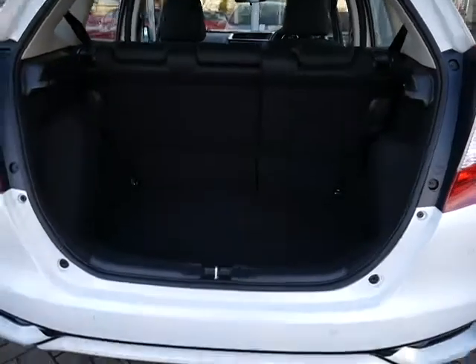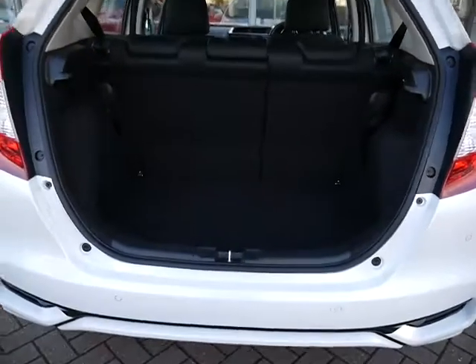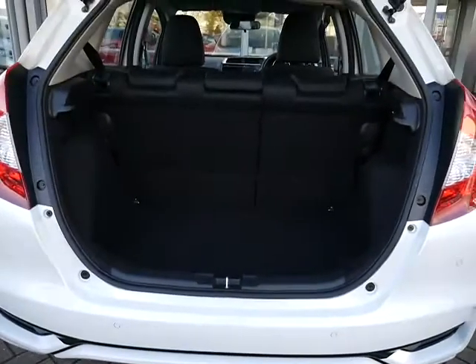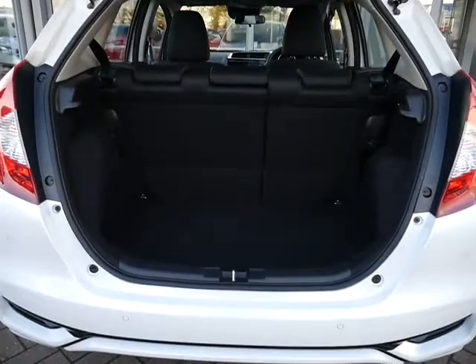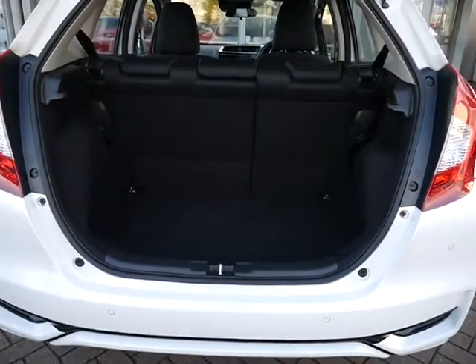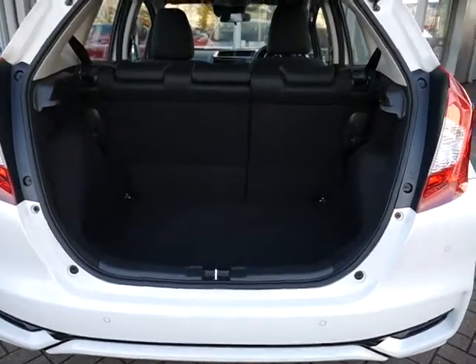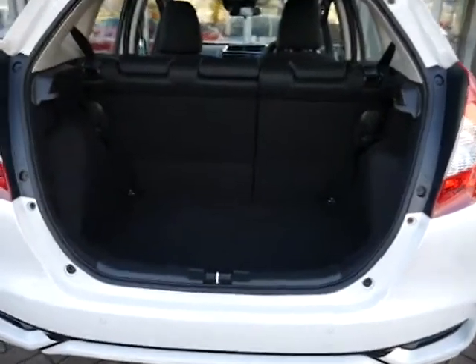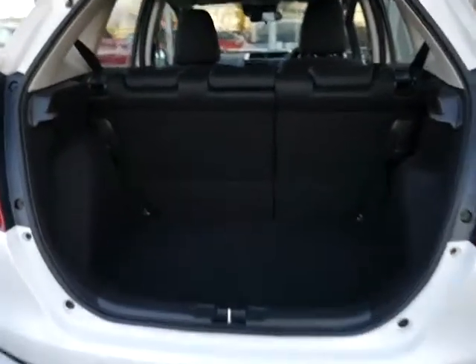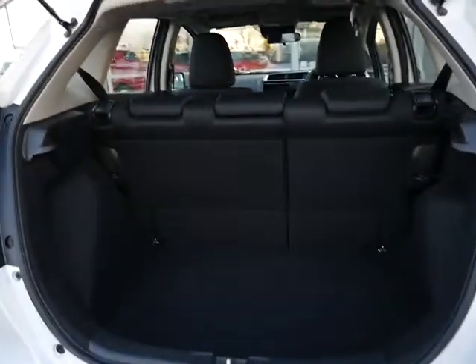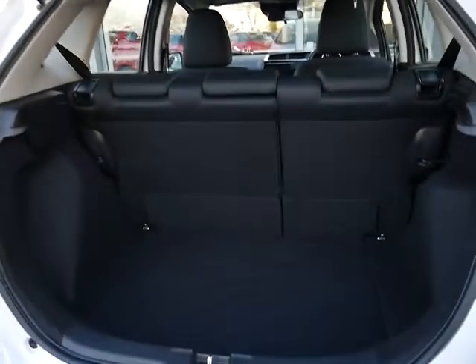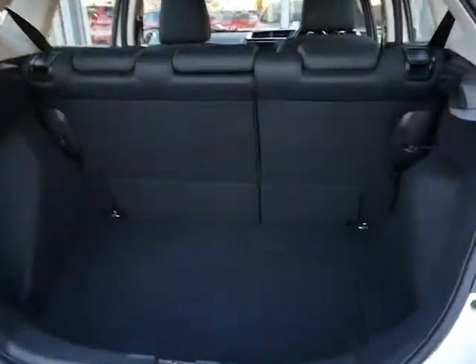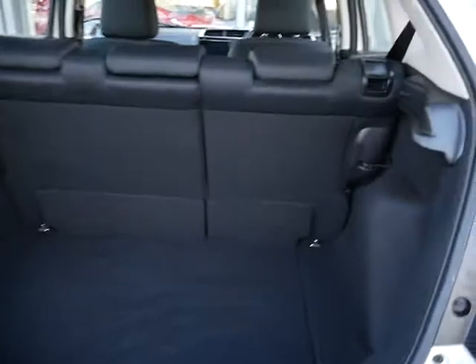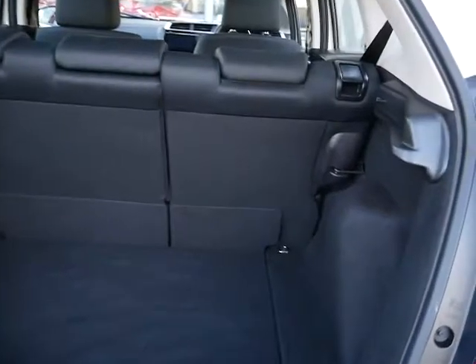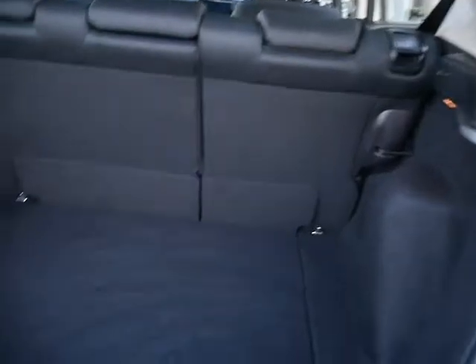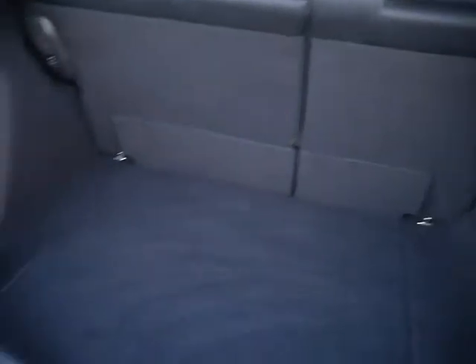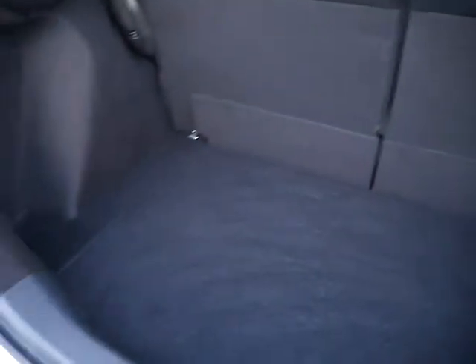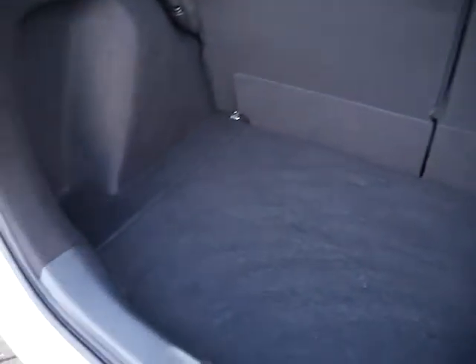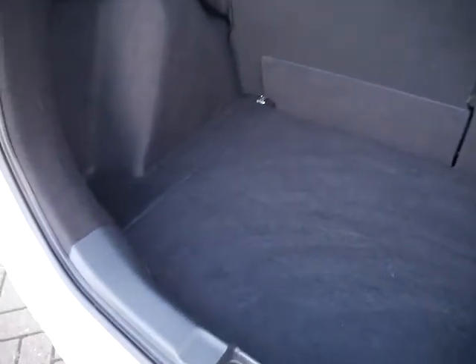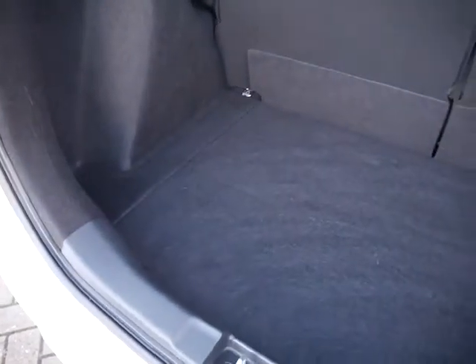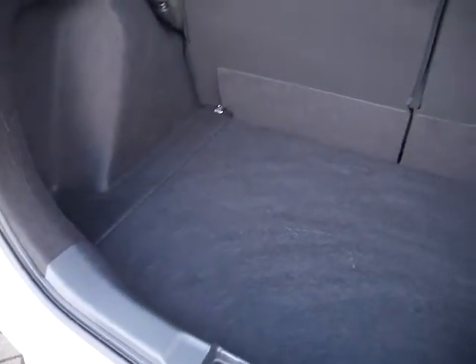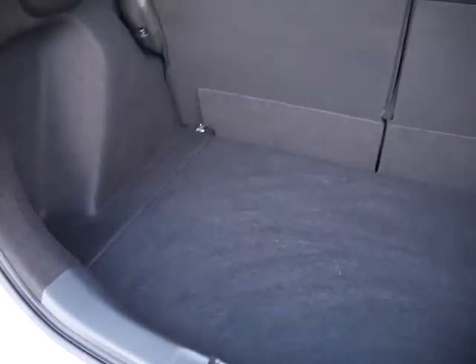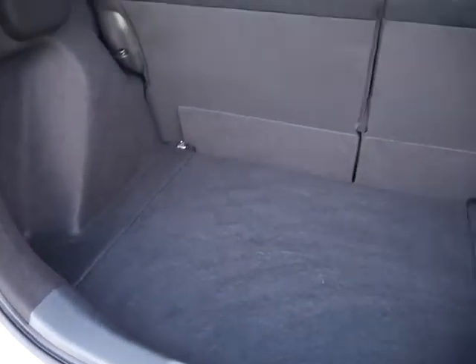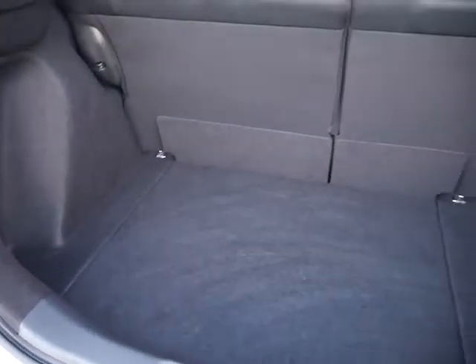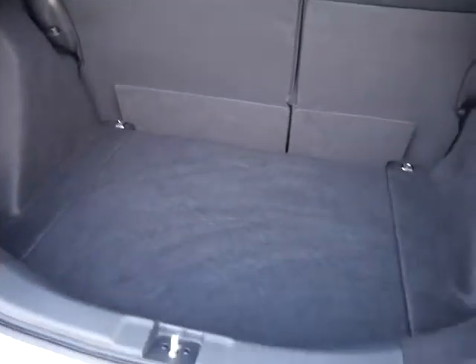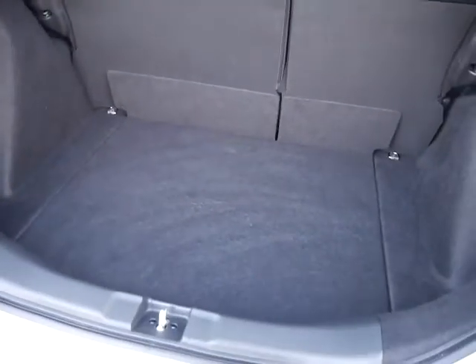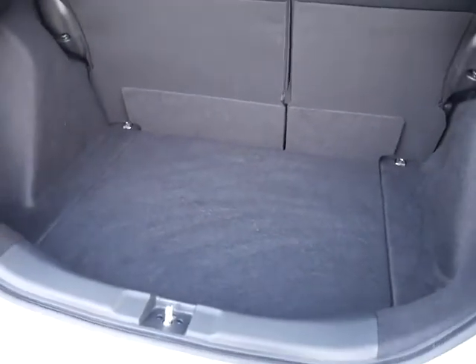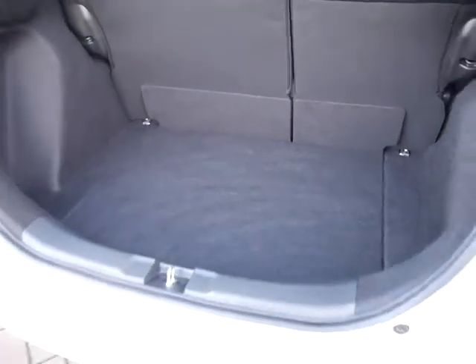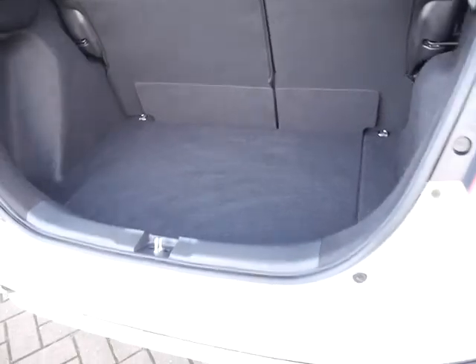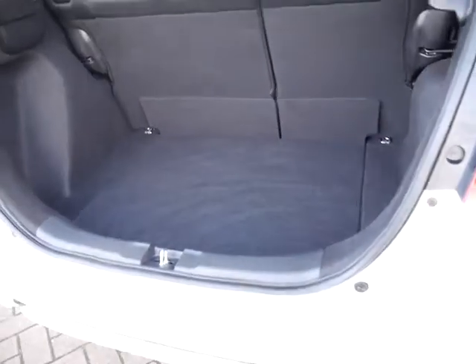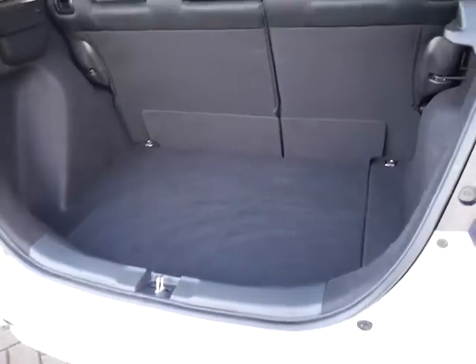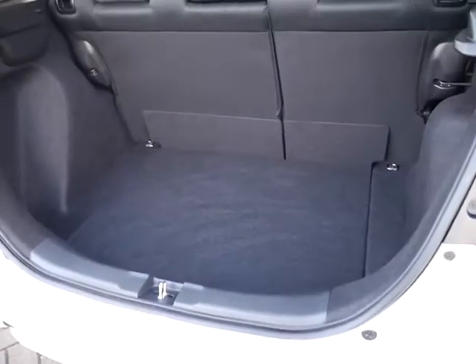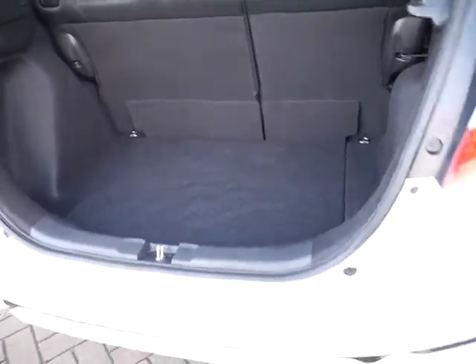In the boot of the Jazz, as you can see, it's a great size. Underneath there you can put a spare wheel, but as standard it comes with the inflation kit.